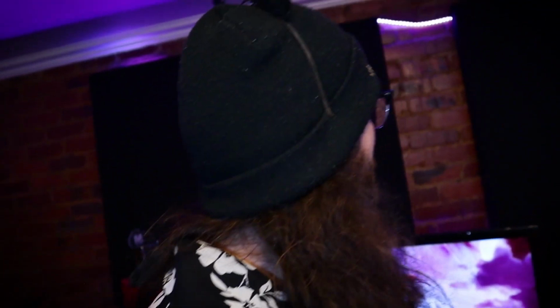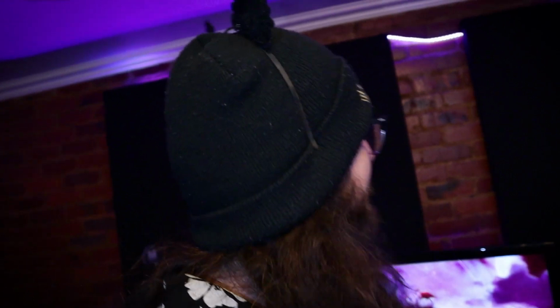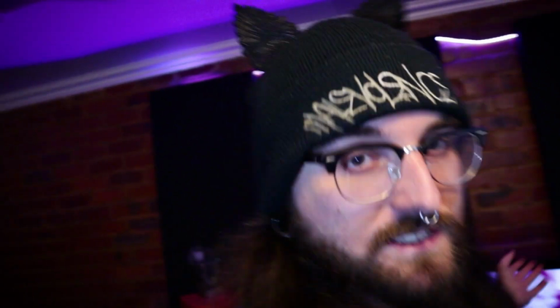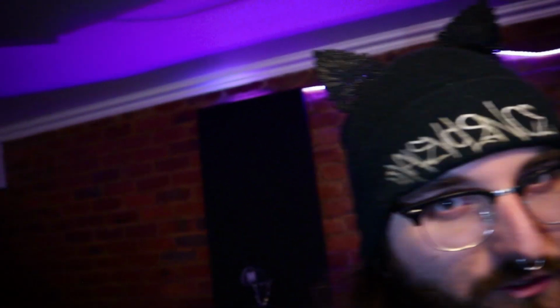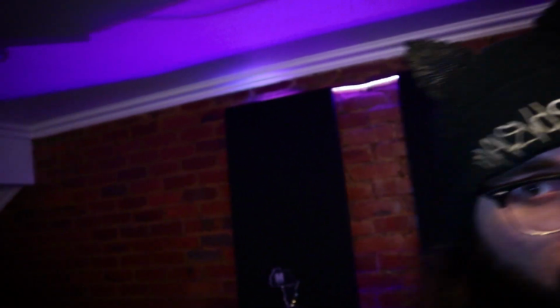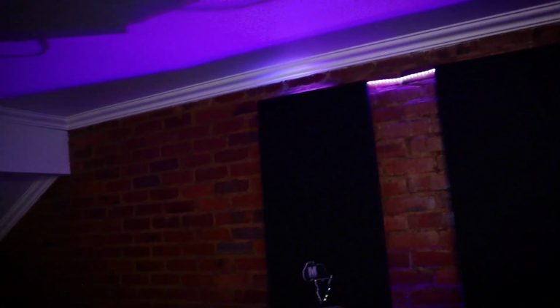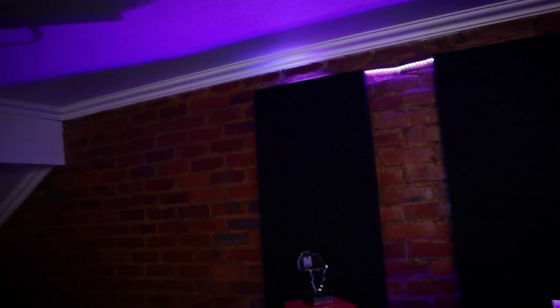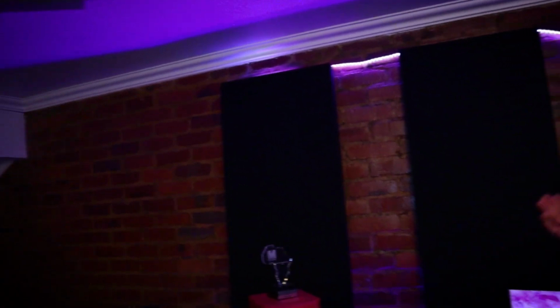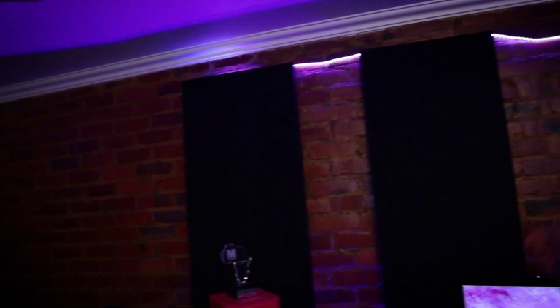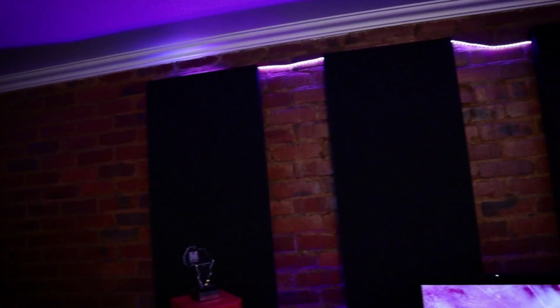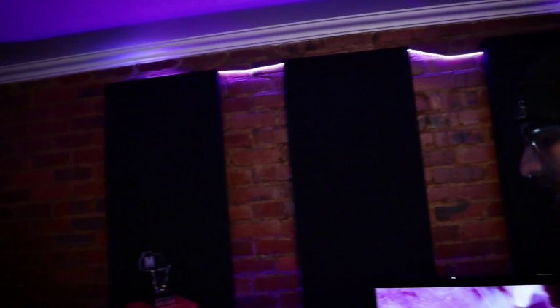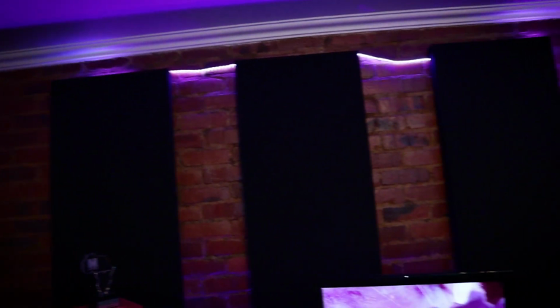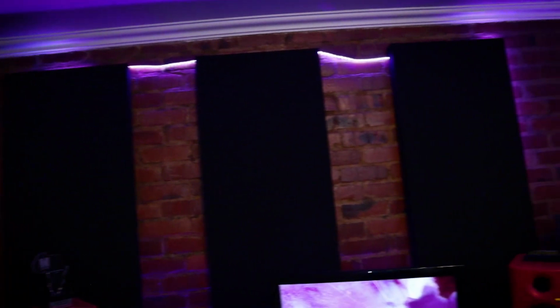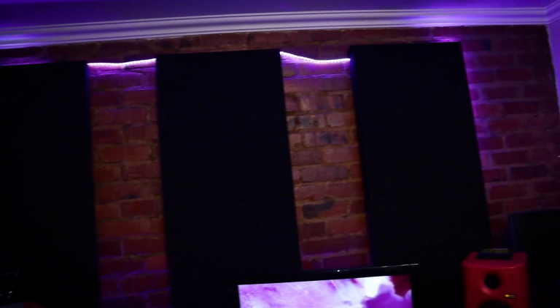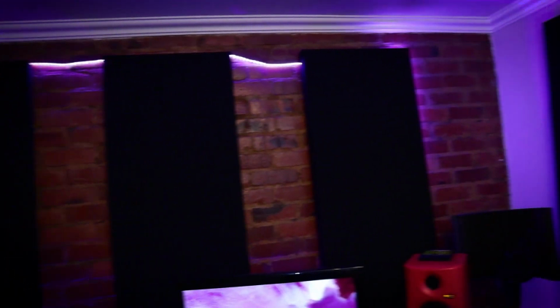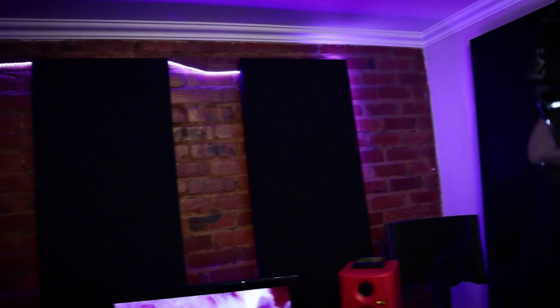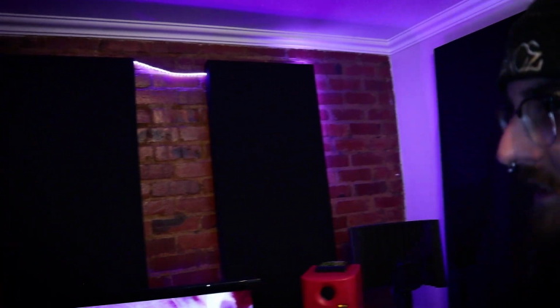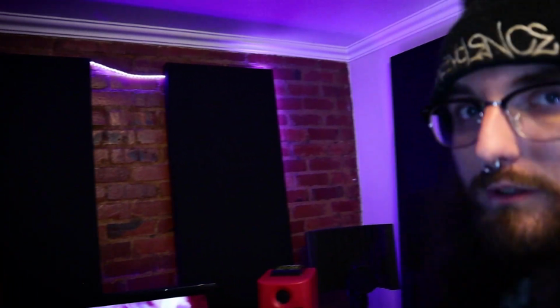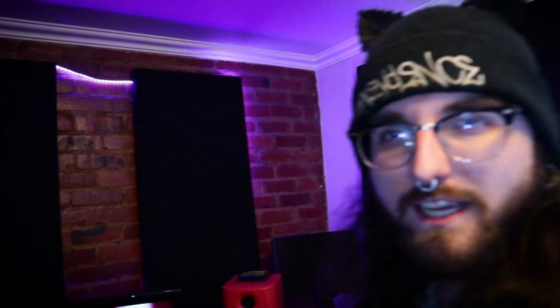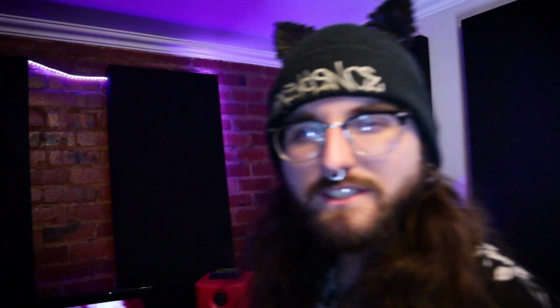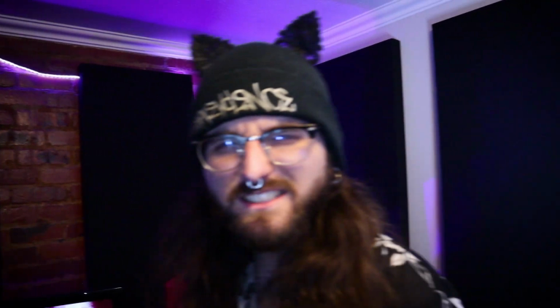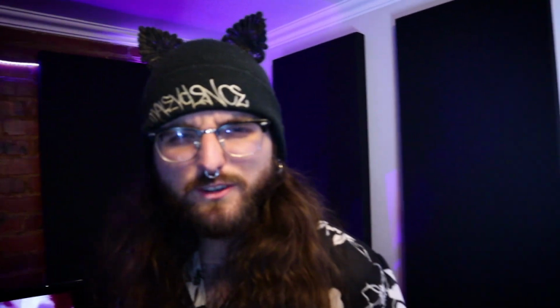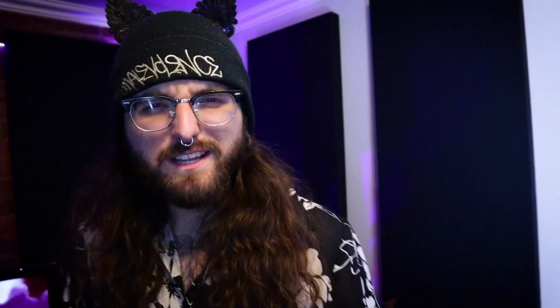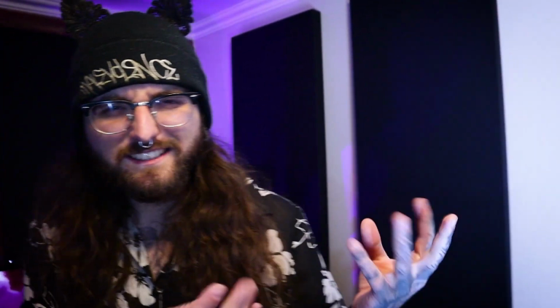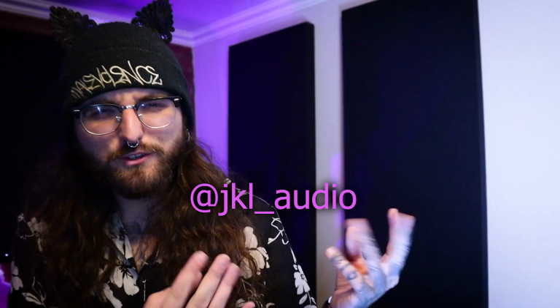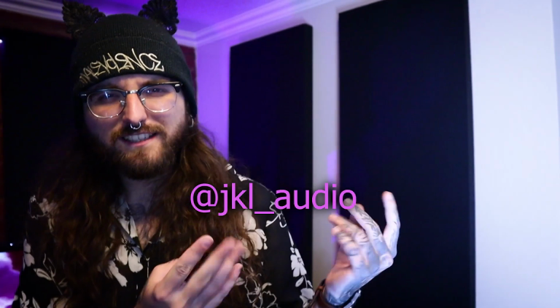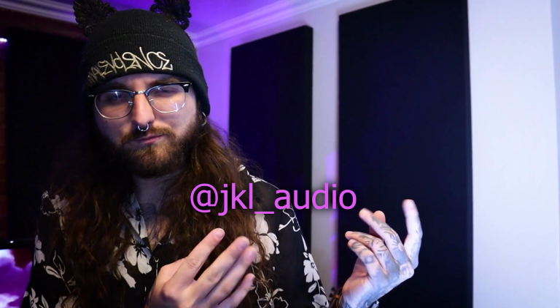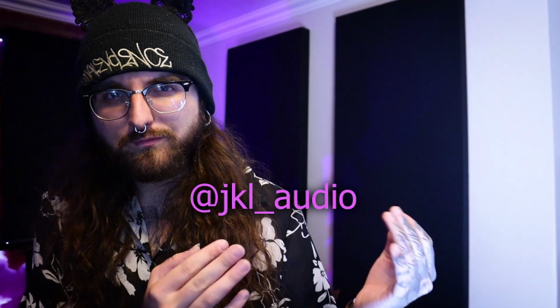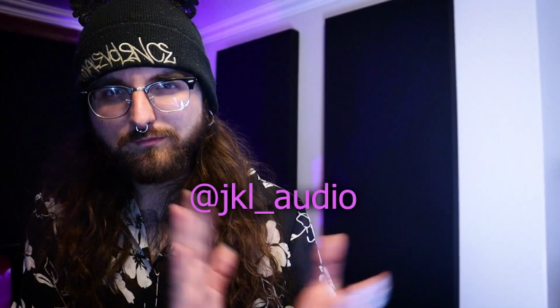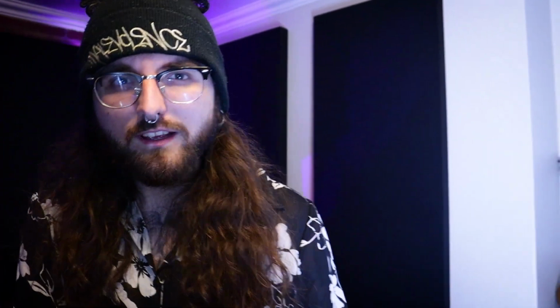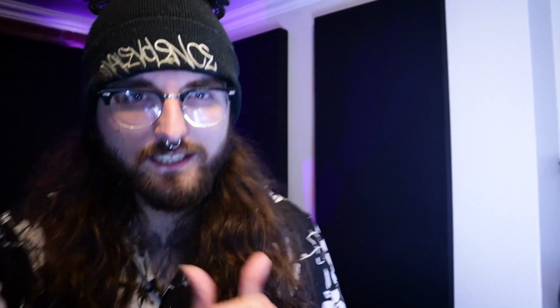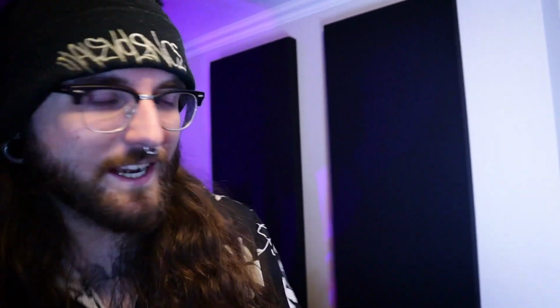As you can see, I've got some acoustic treatment. This was done by my boy Jordan — you can check out his Instagram over here. He's great.